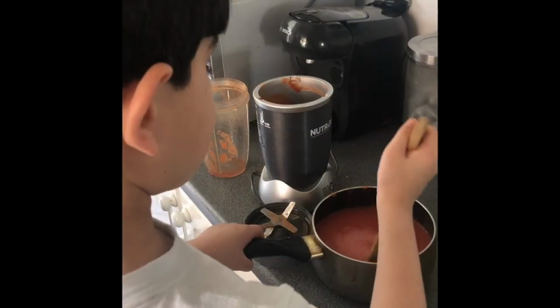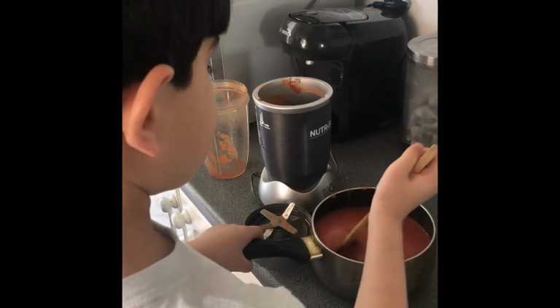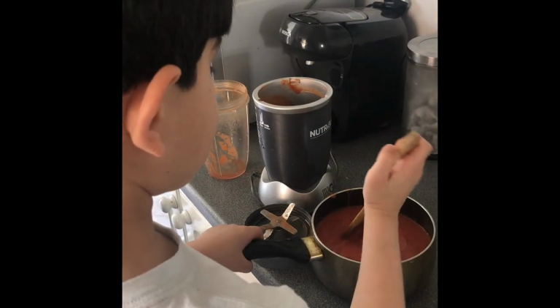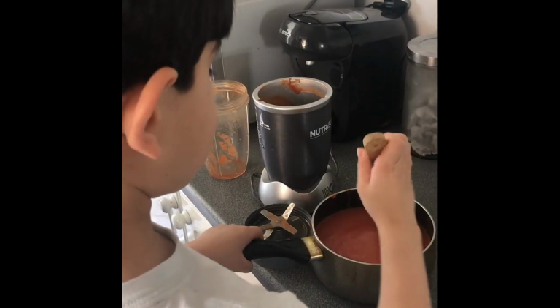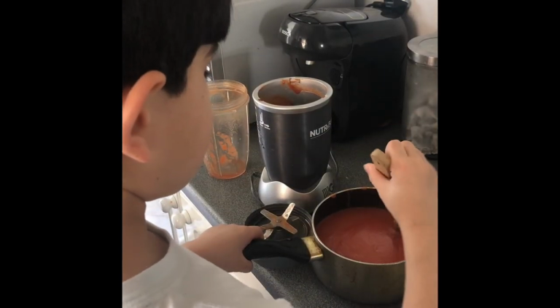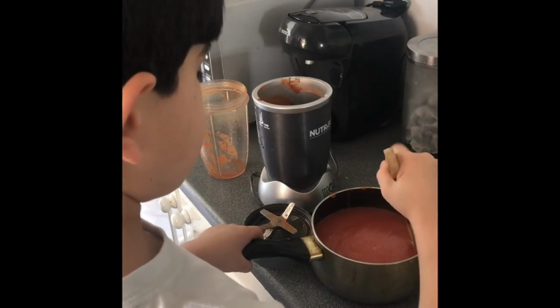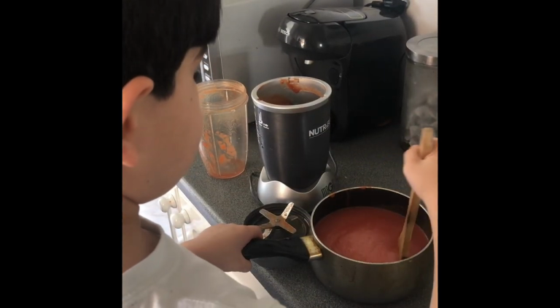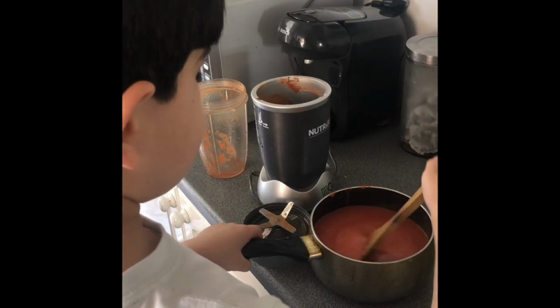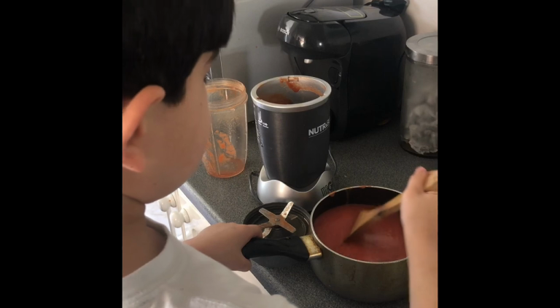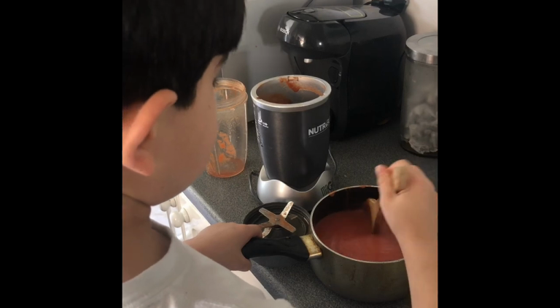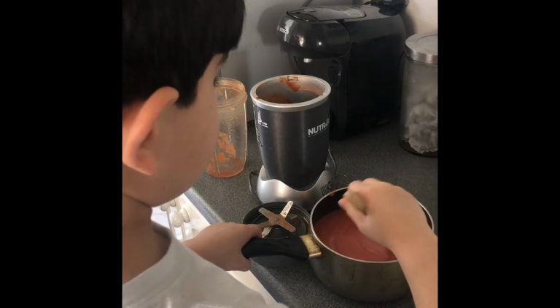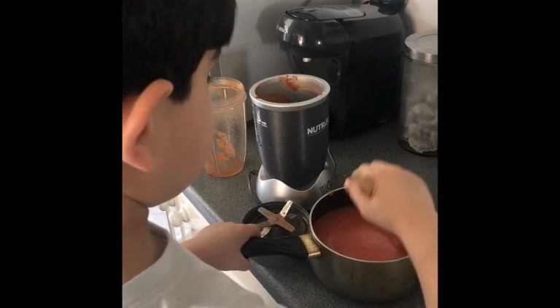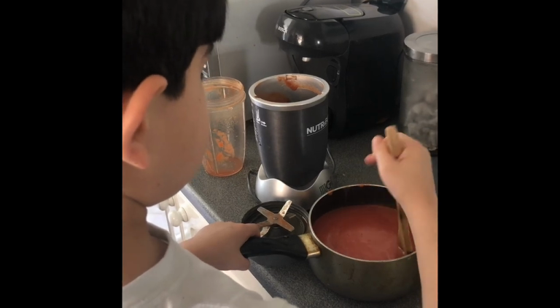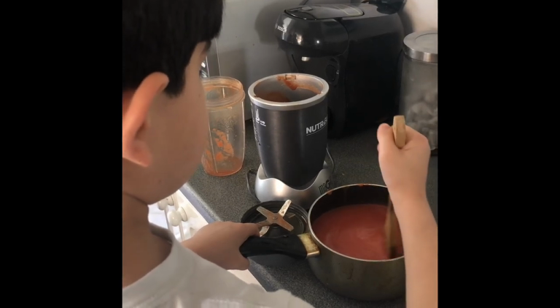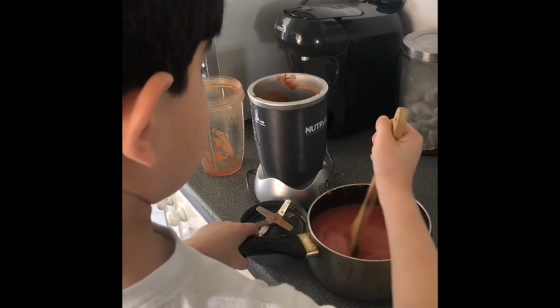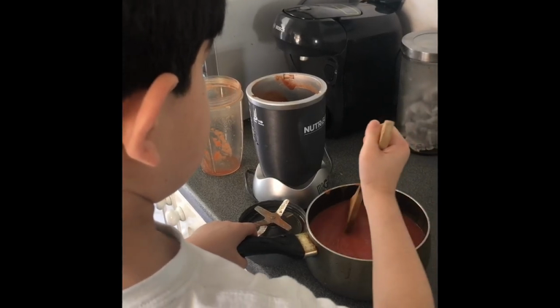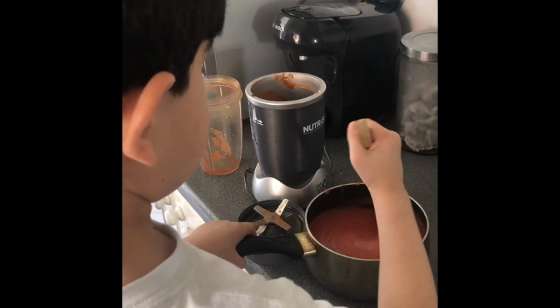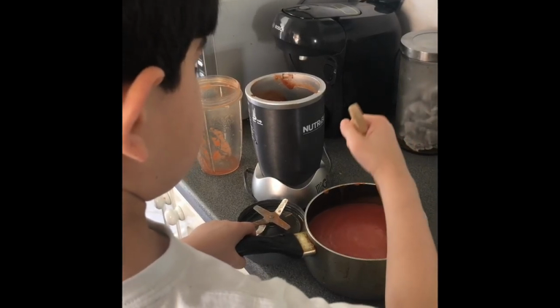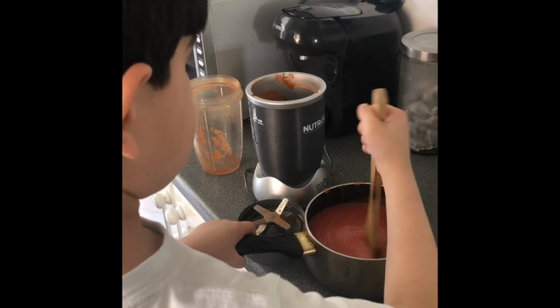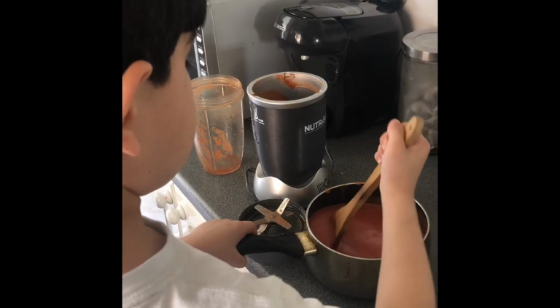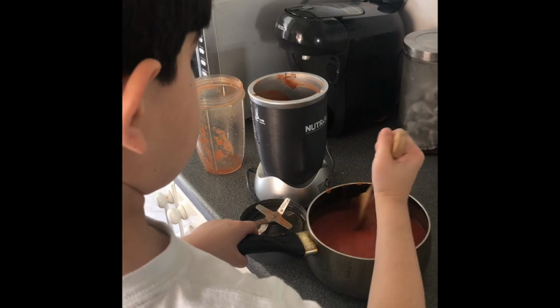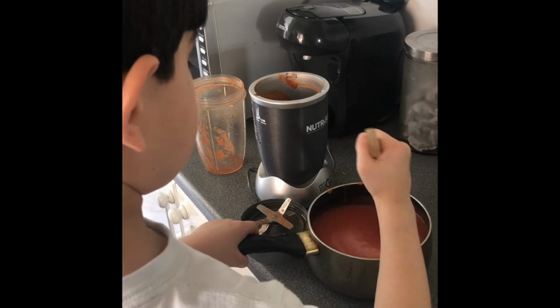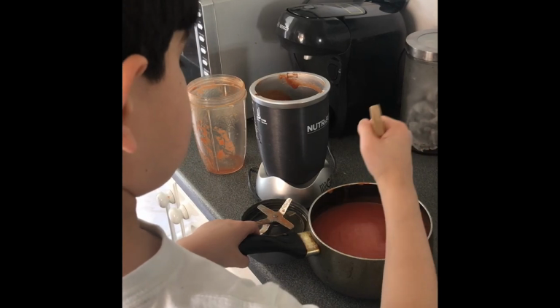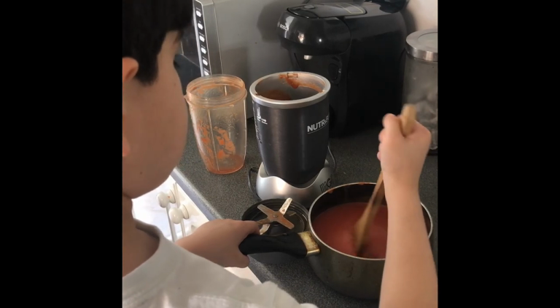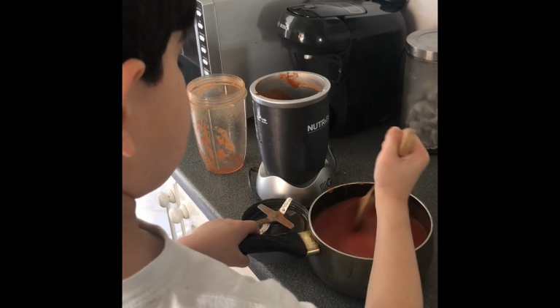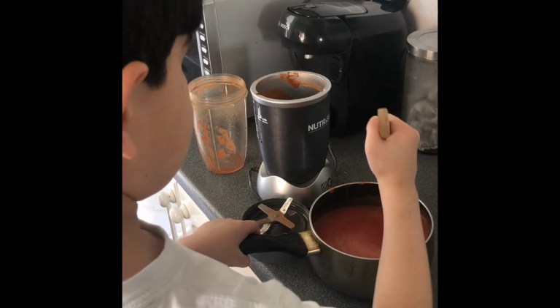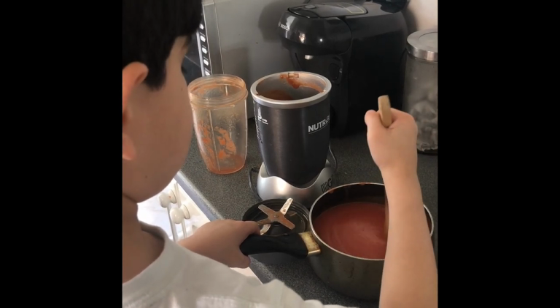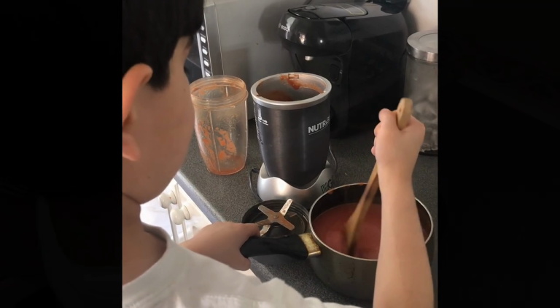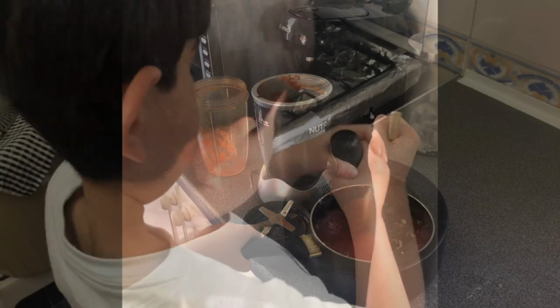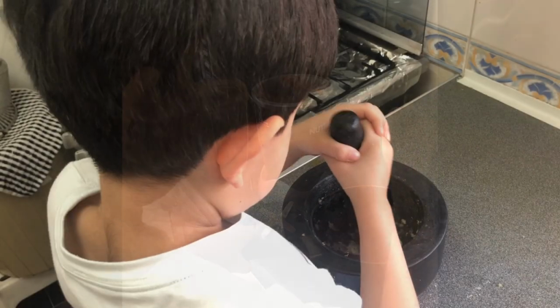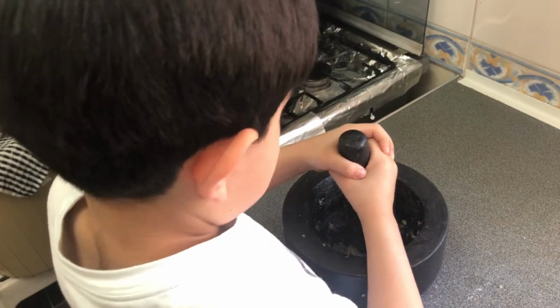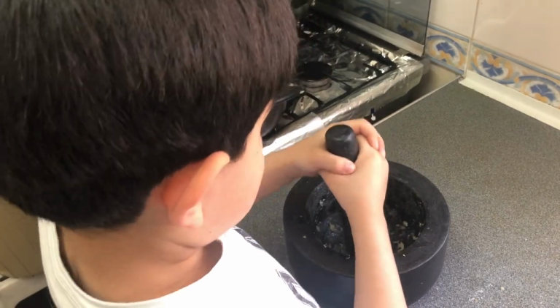I then started to prepare the toppings, starting with the tomato sauce. I made this by blending the tomatoes and then reducing the sauce on the hob. Make sure you have an adult nearby when using the hob.